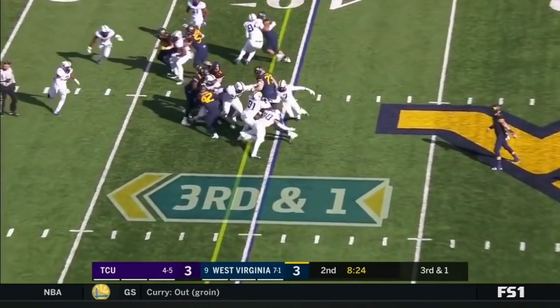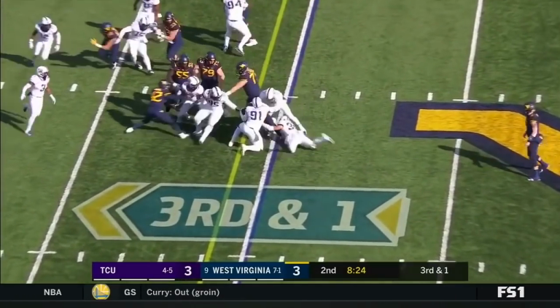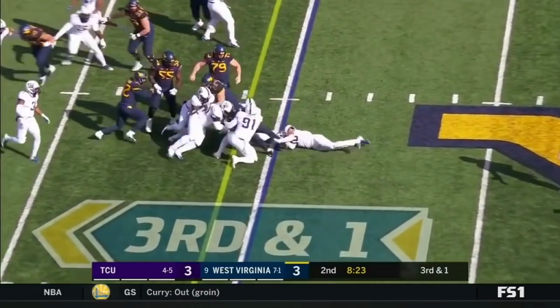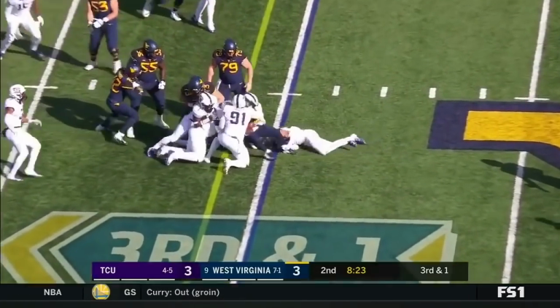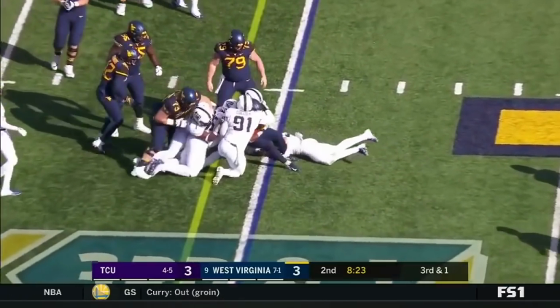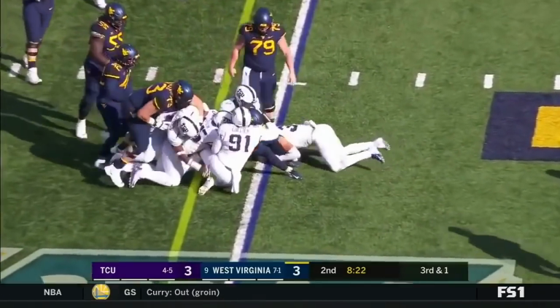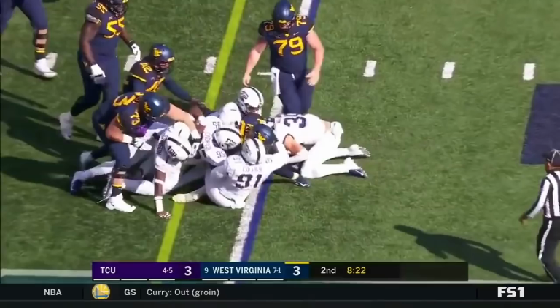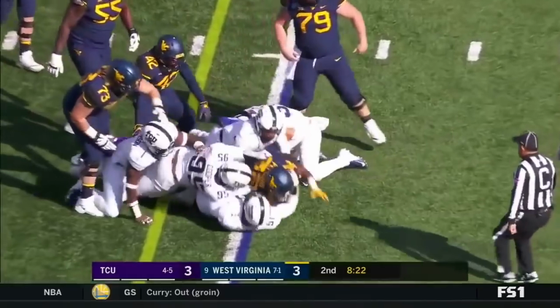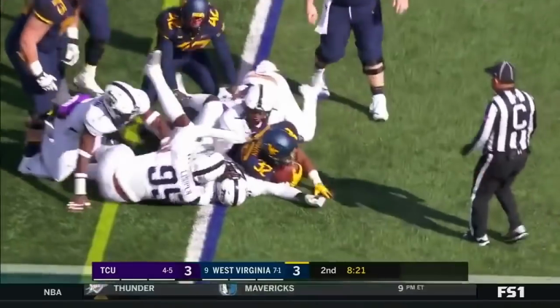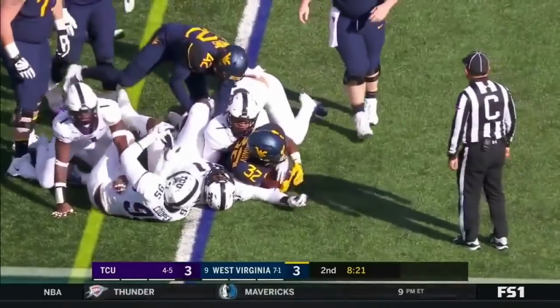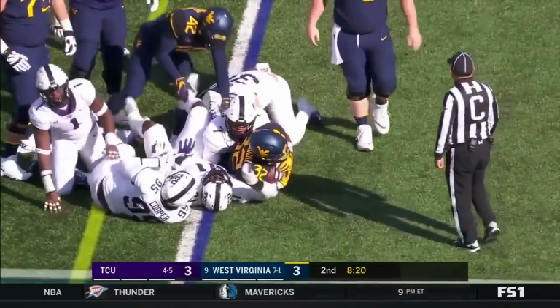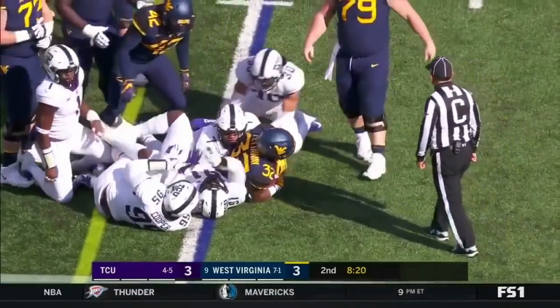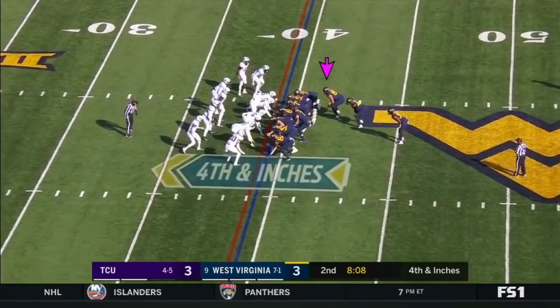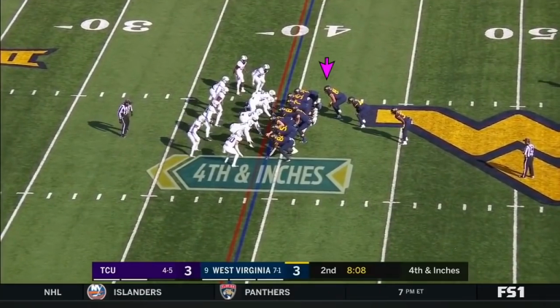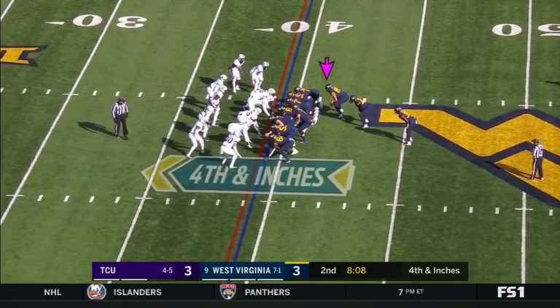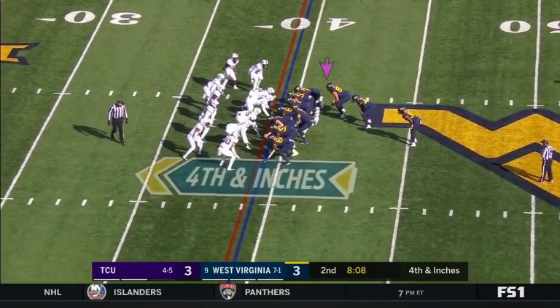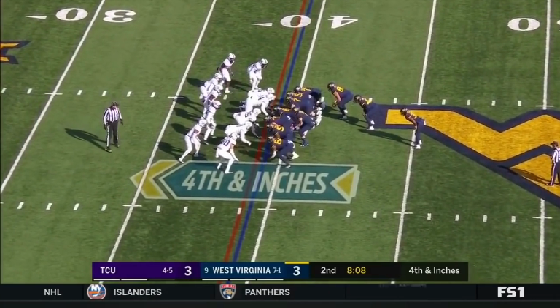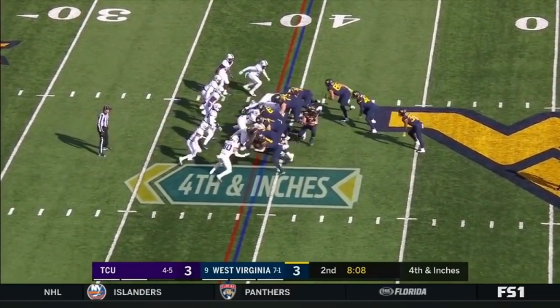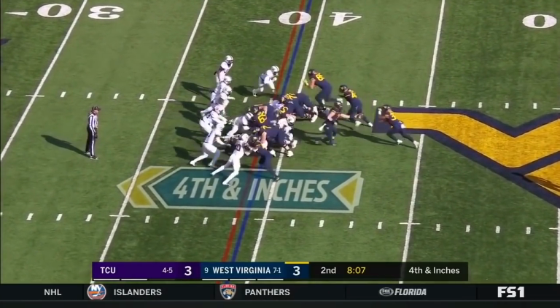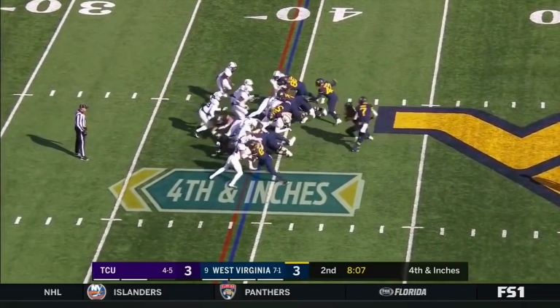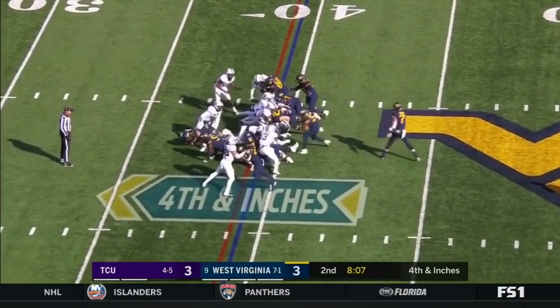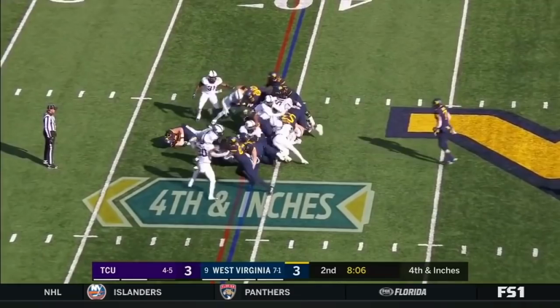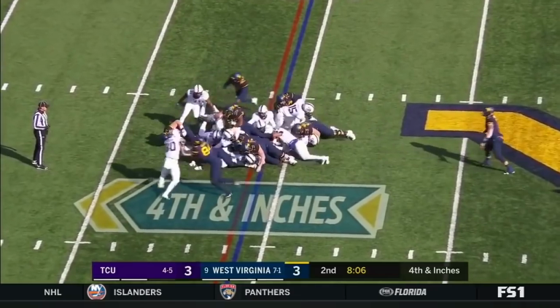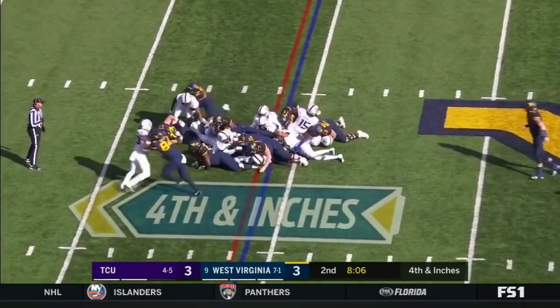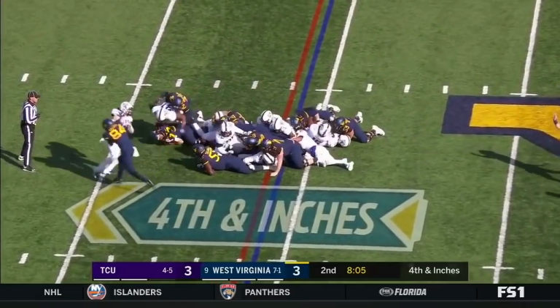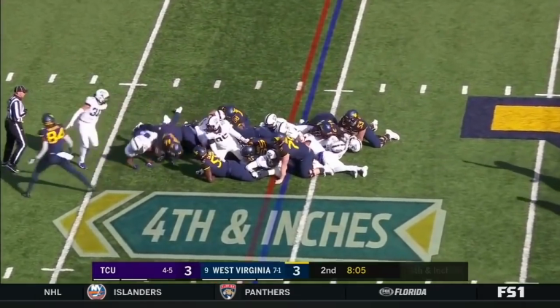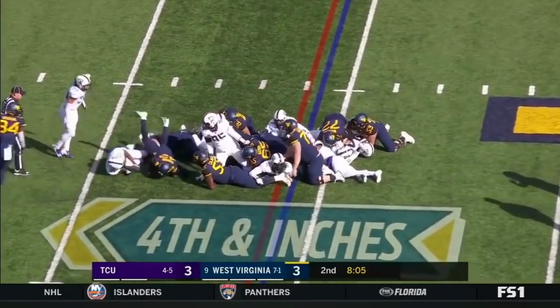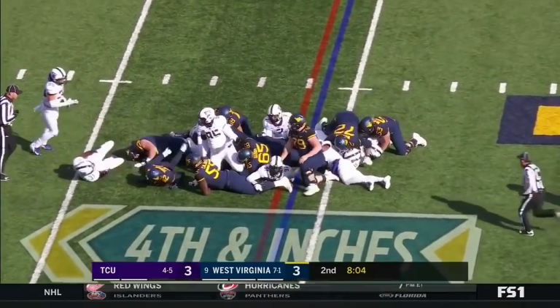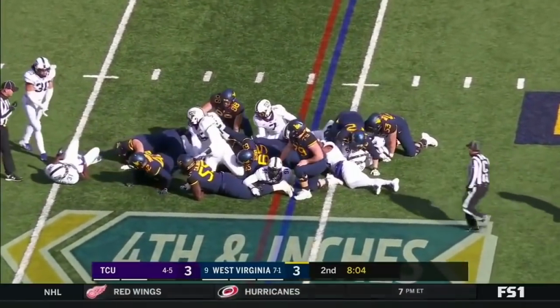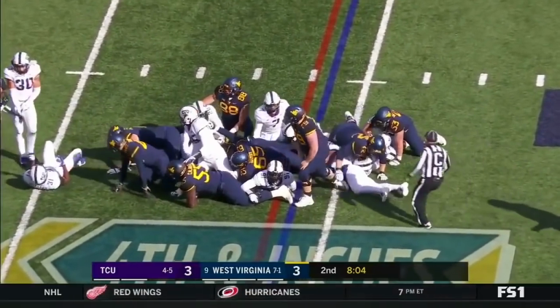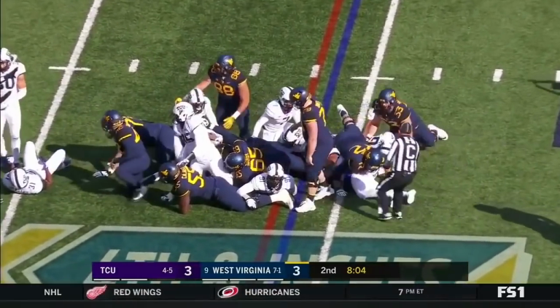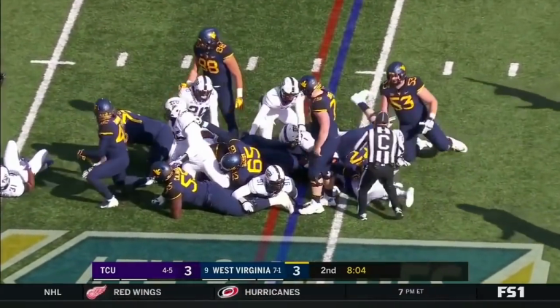Petaway. Let's see where forward progress is. Greer gives it to Petaway, and Petaway with a push — he'll get the first down.